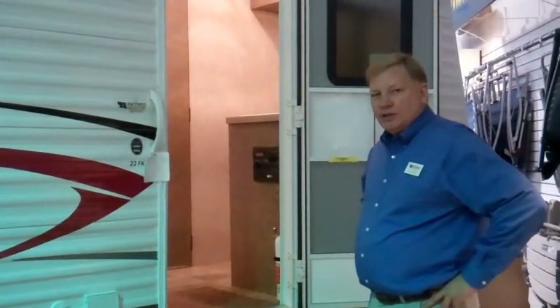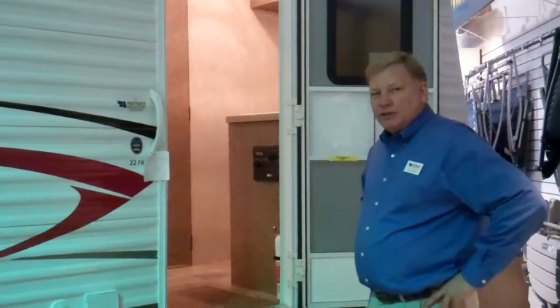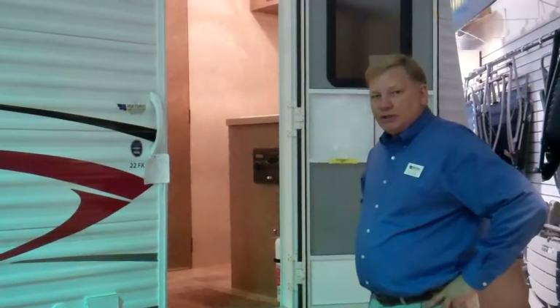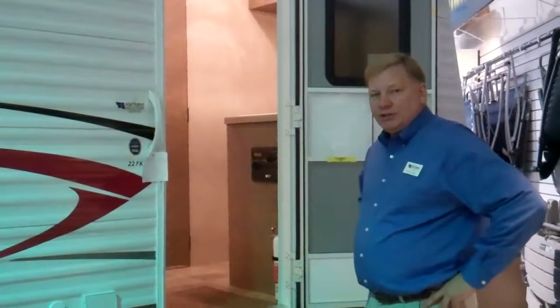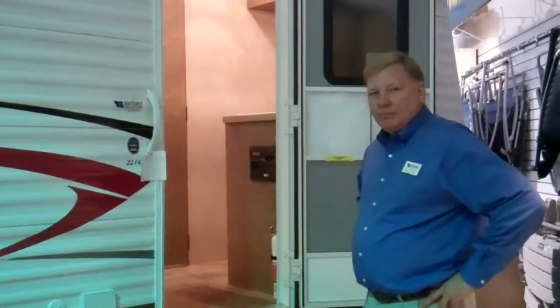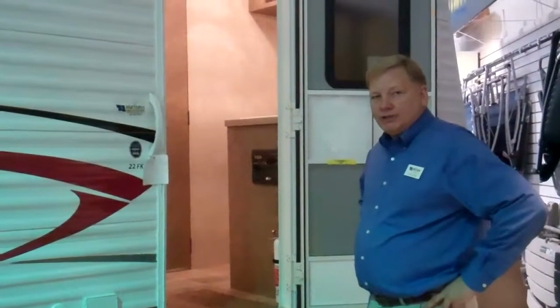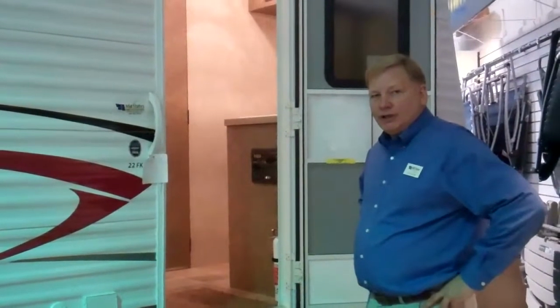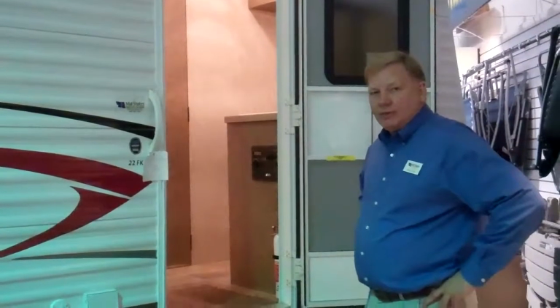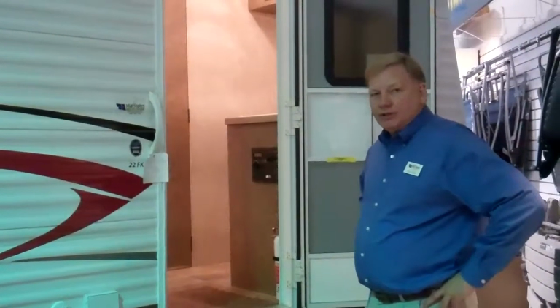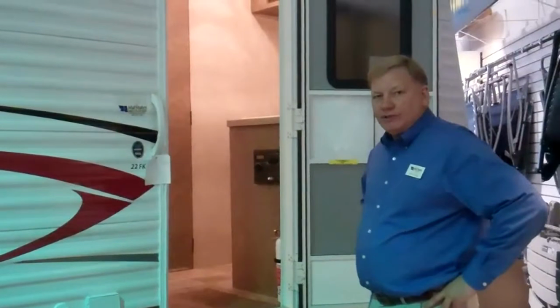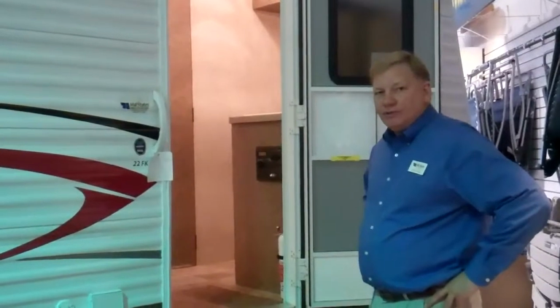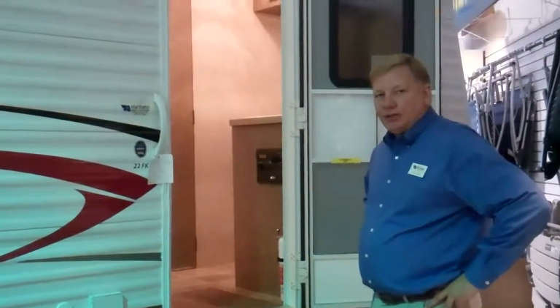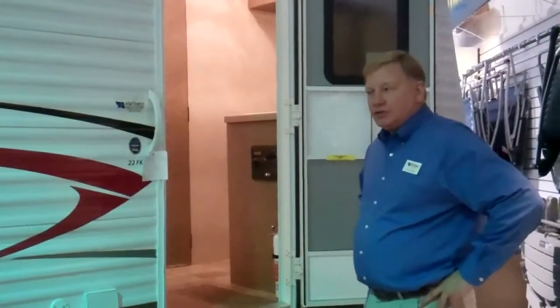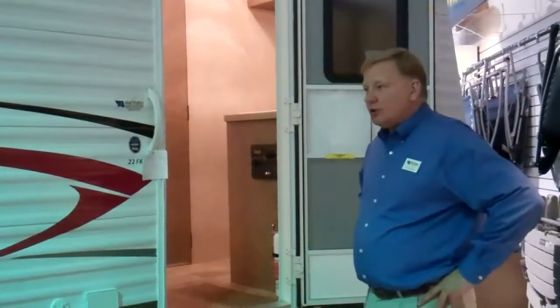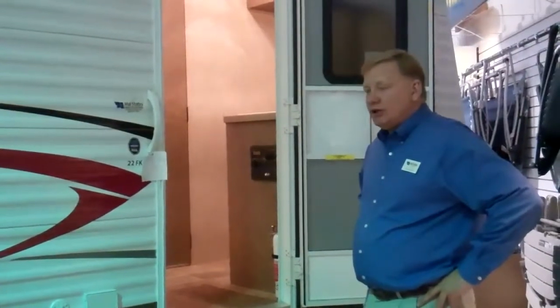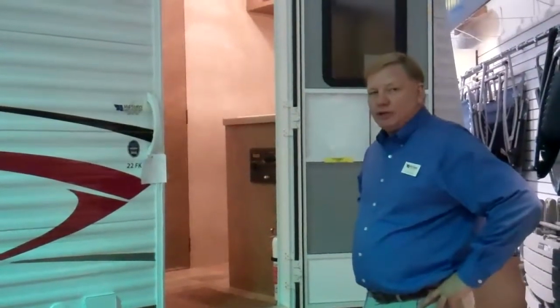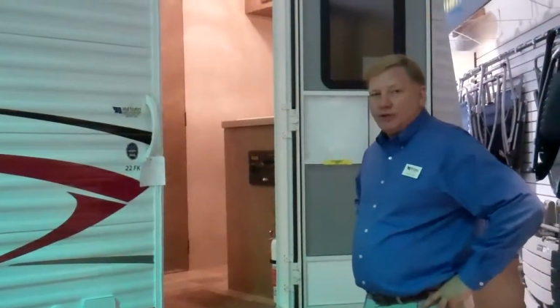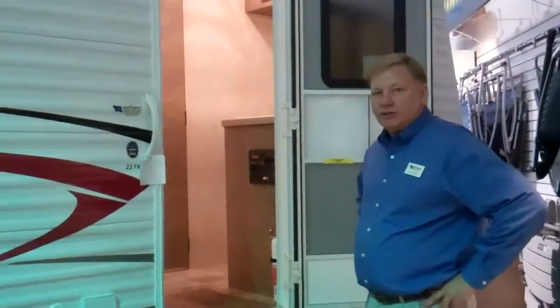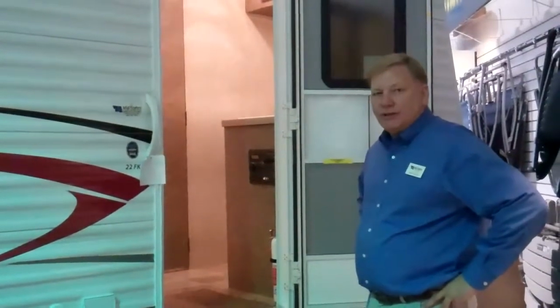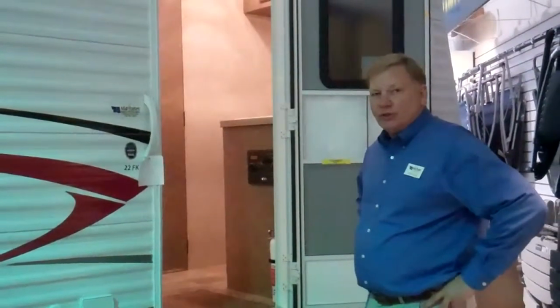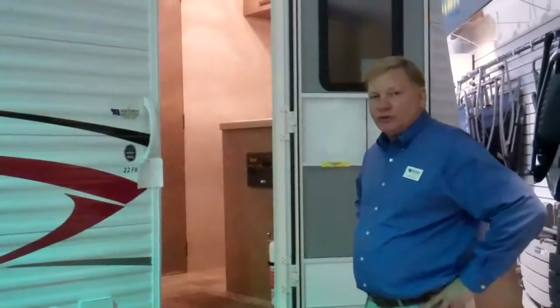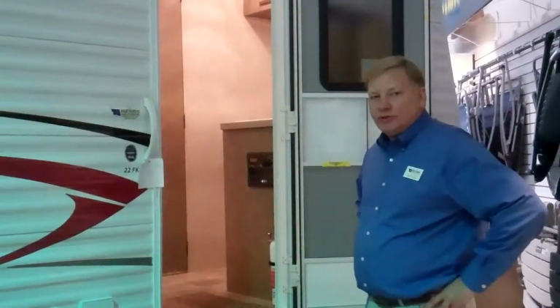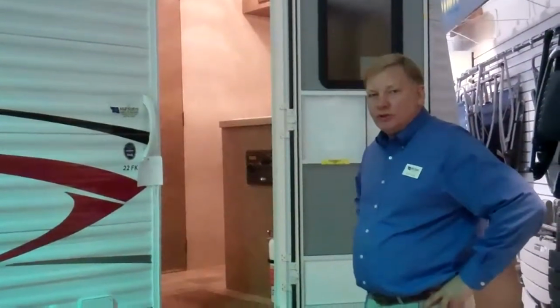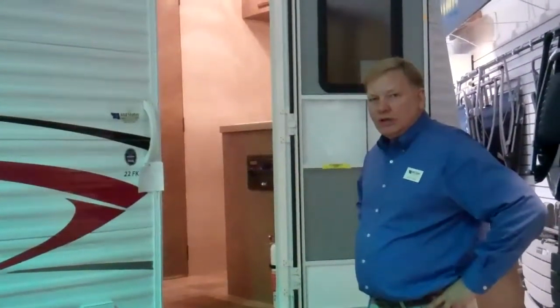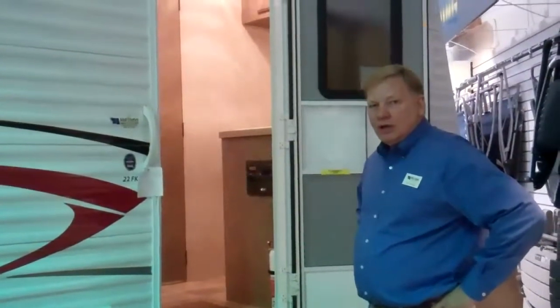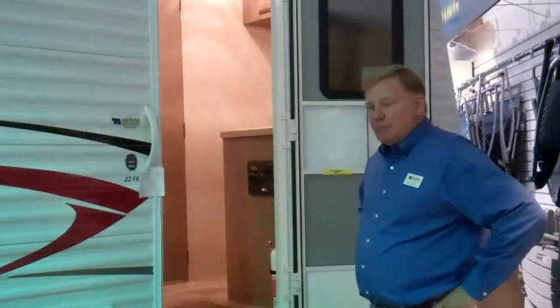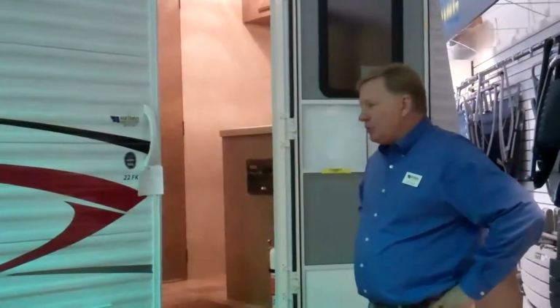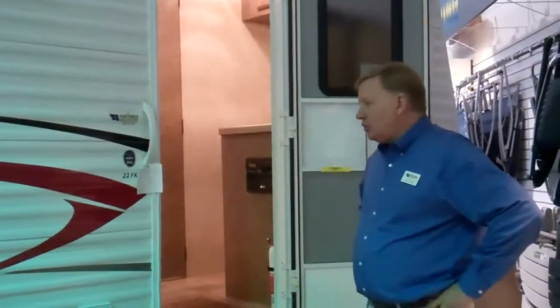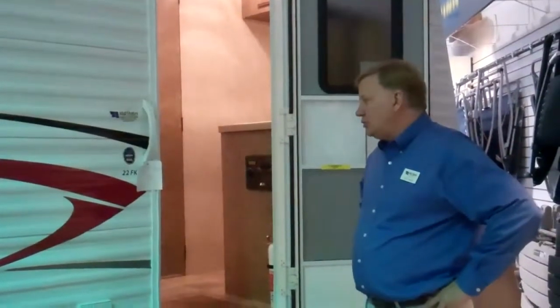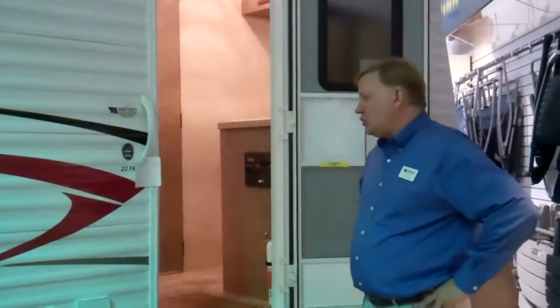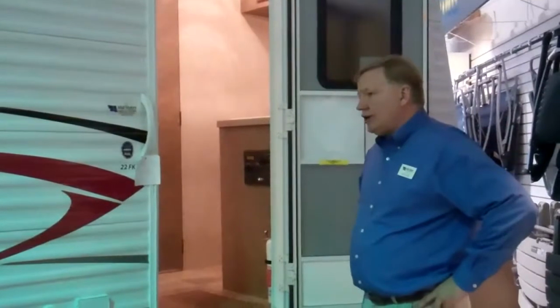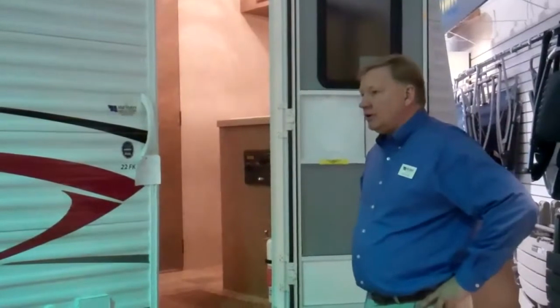Steve Bussey here at Mid-State Campers. I'd like to take a few minutes and show you the 2011 Ground Control Bumper Pole Toy Hauler.